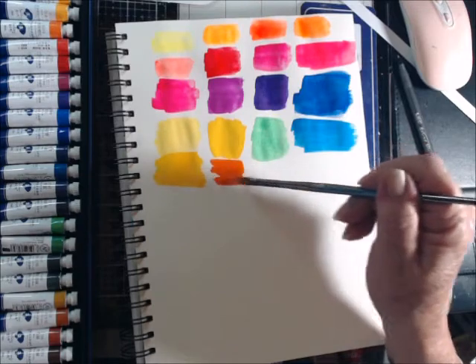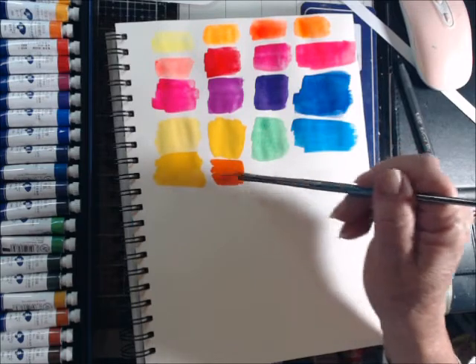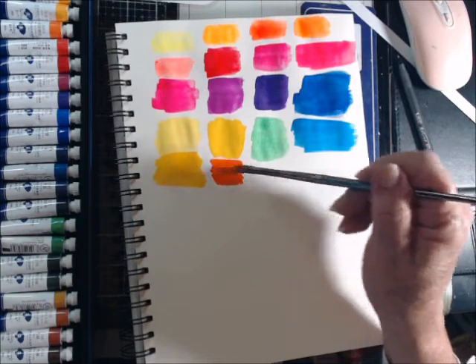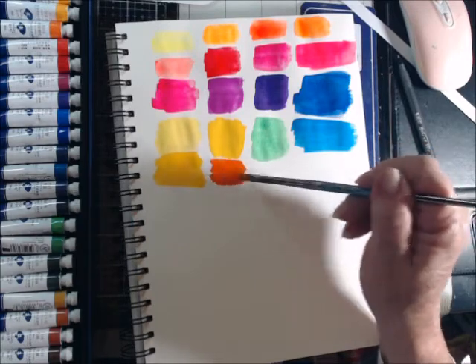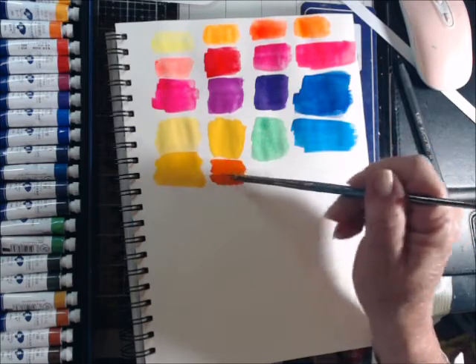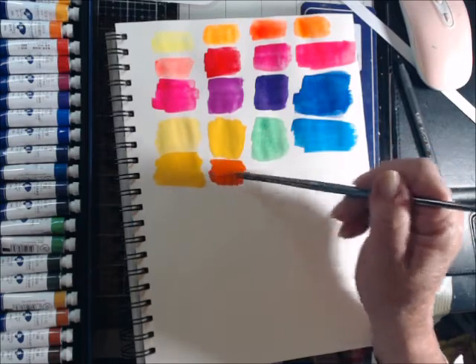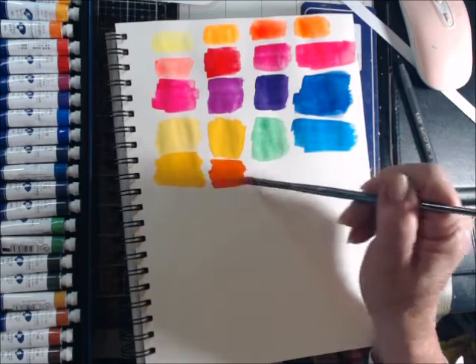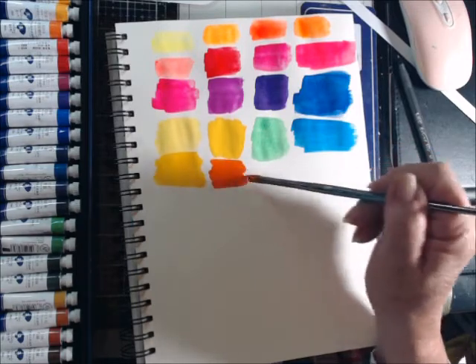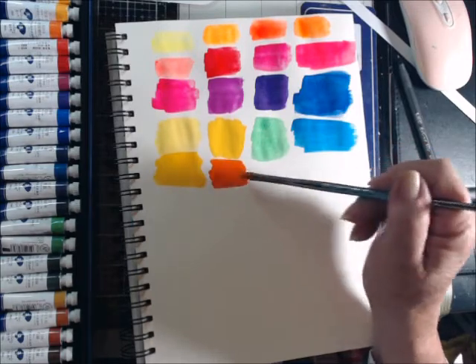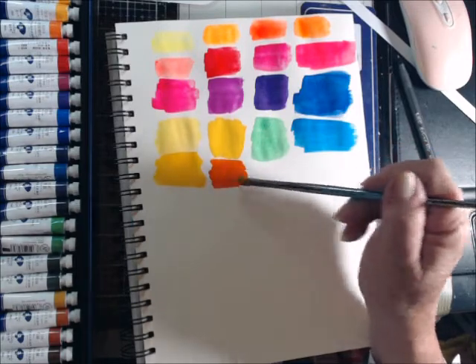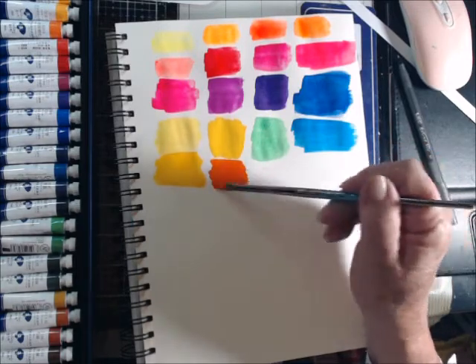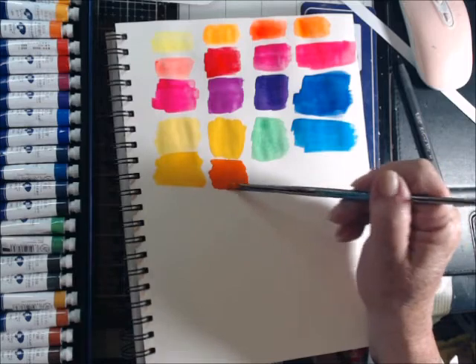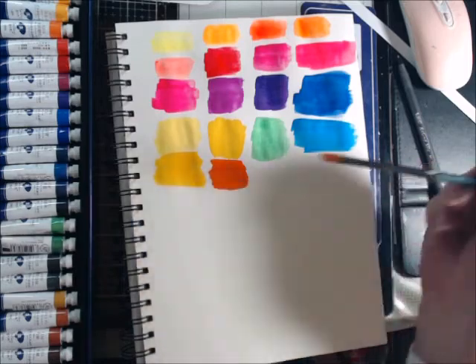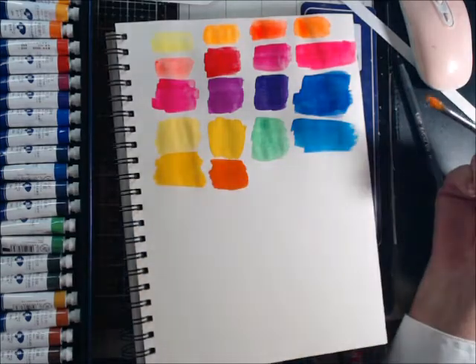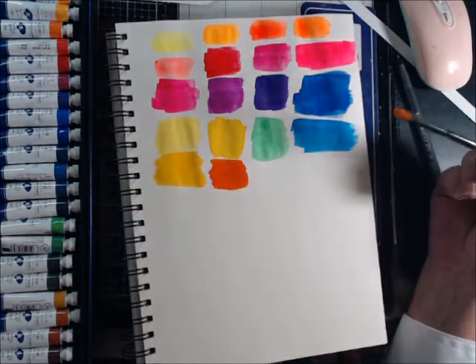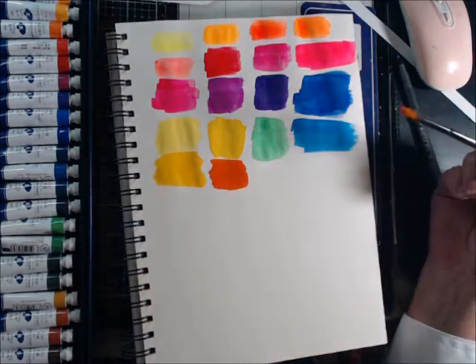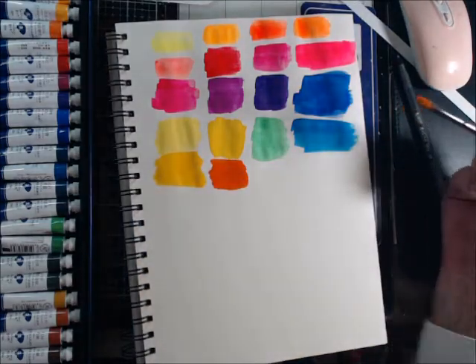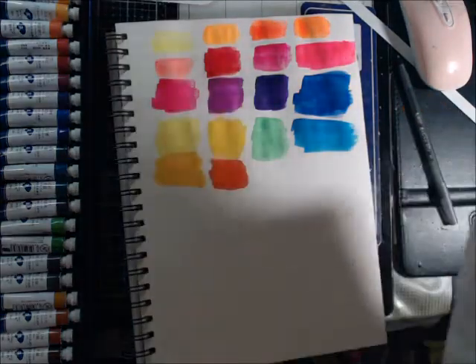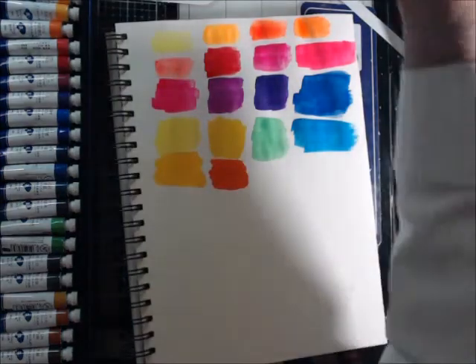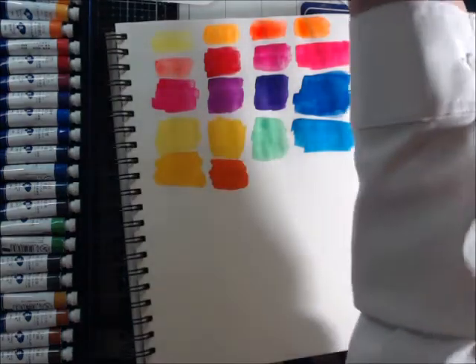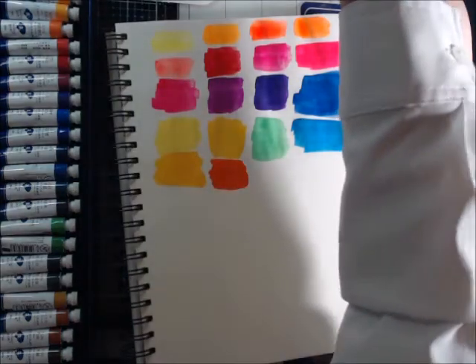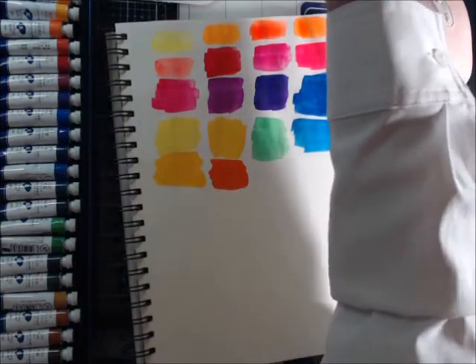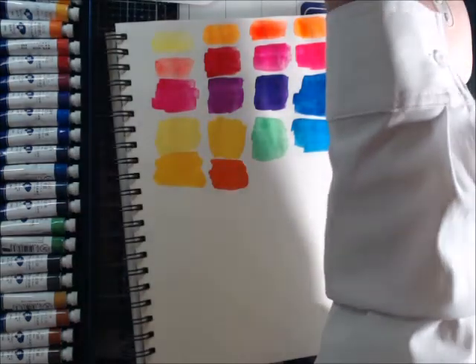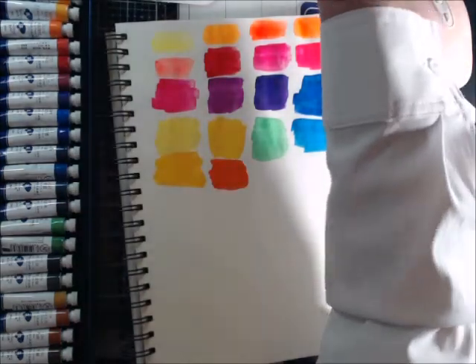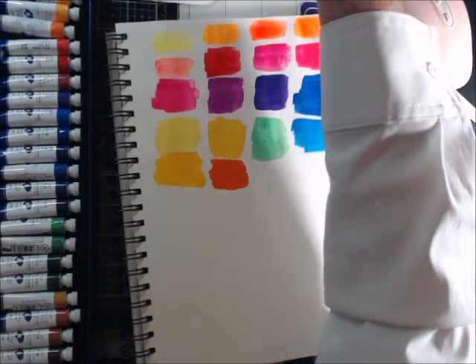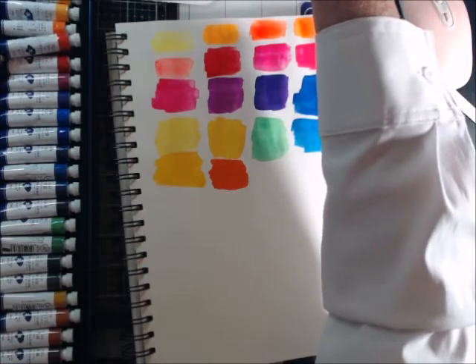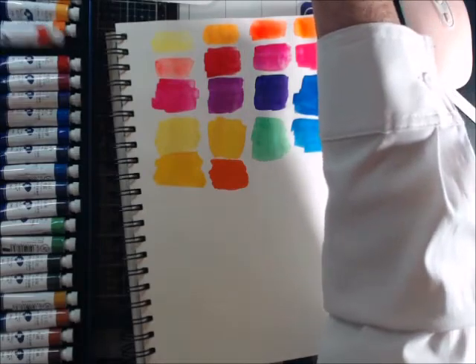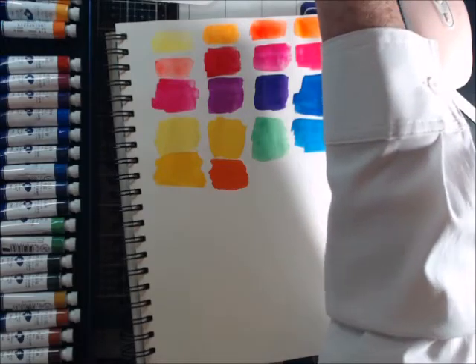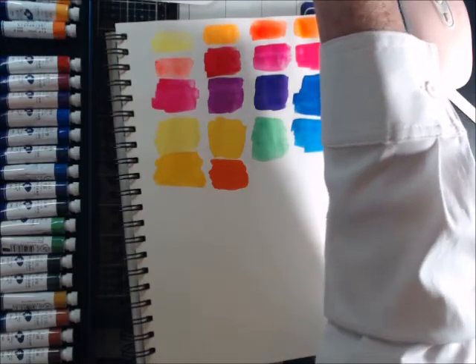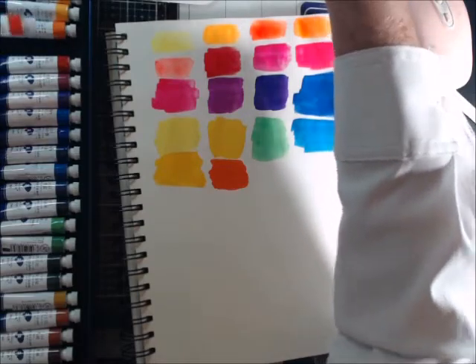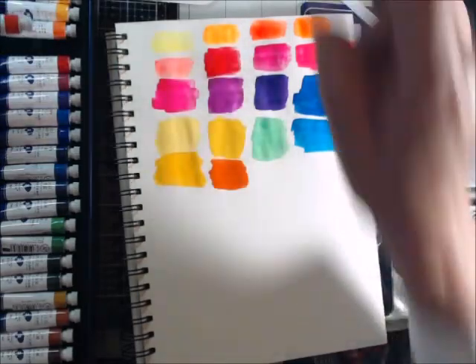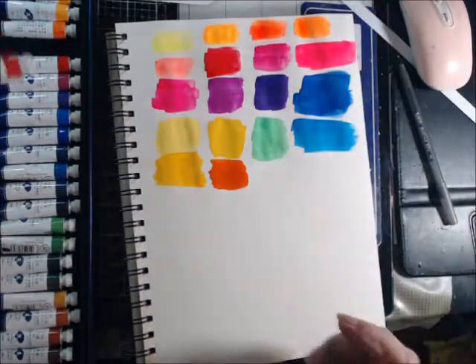I'm not a fan of that, but you know it'd be pretty if I was doing pumpkins or something to that effect. But I'm not an orange fan, so yeah it's a pretty color — will I use it? Likely not much.